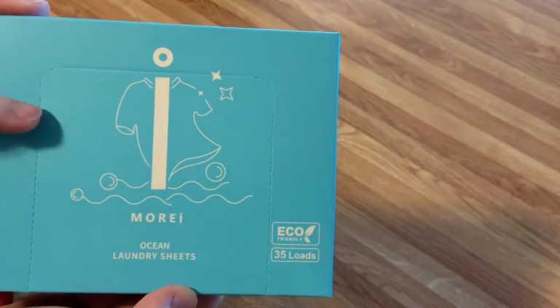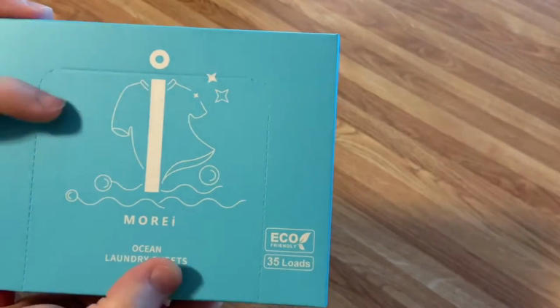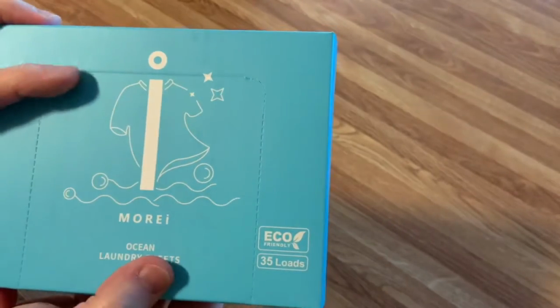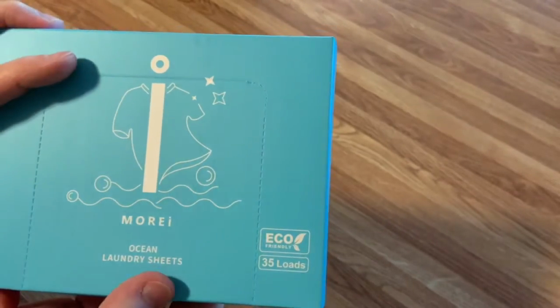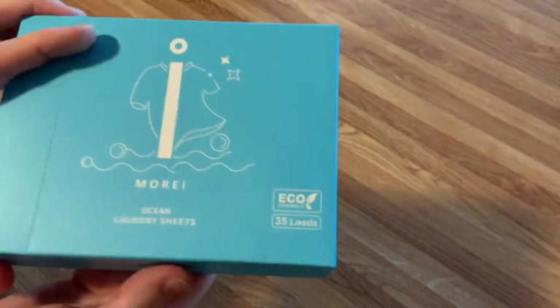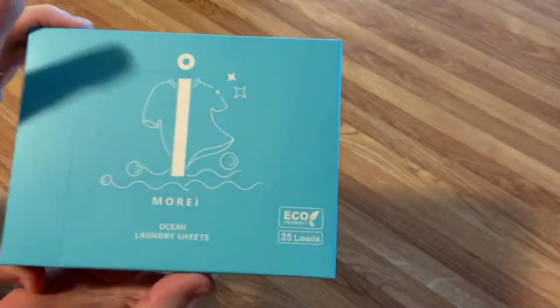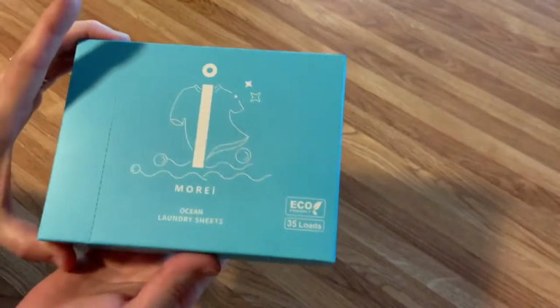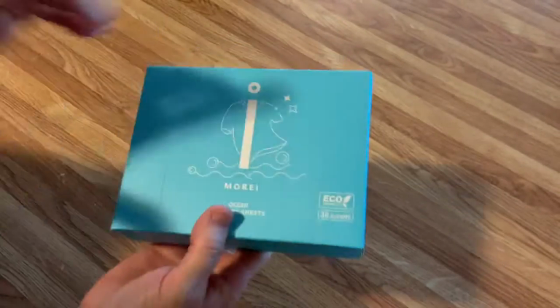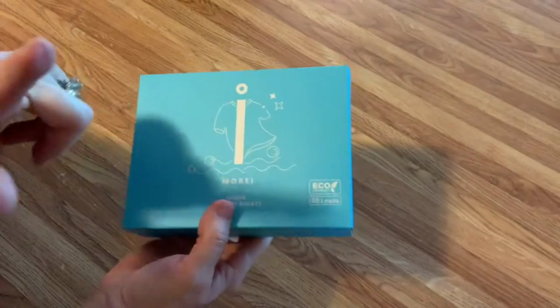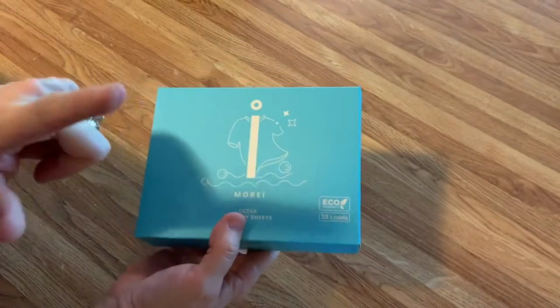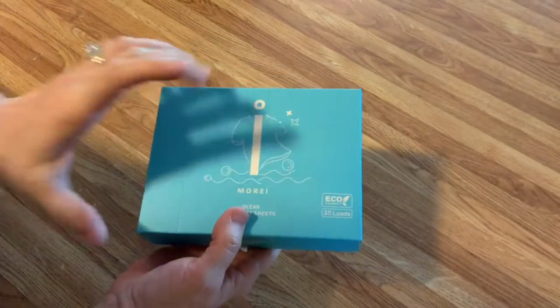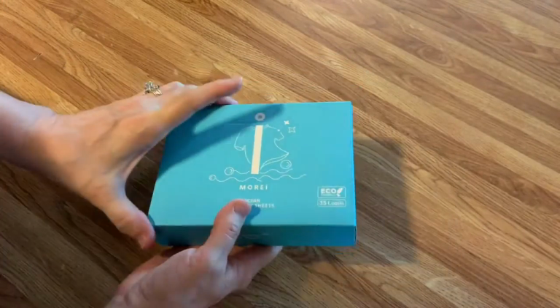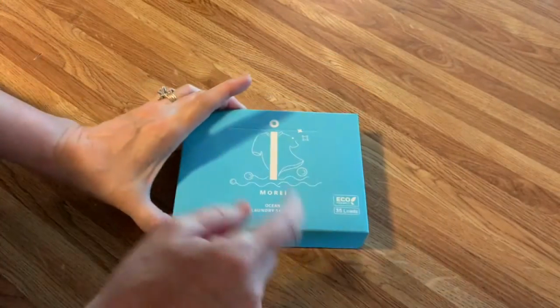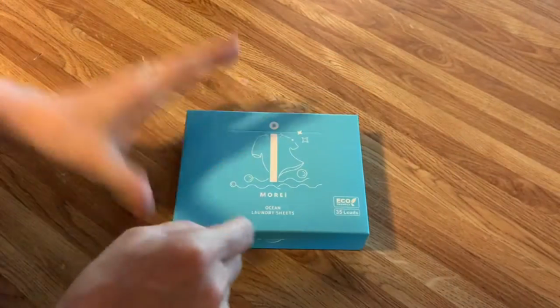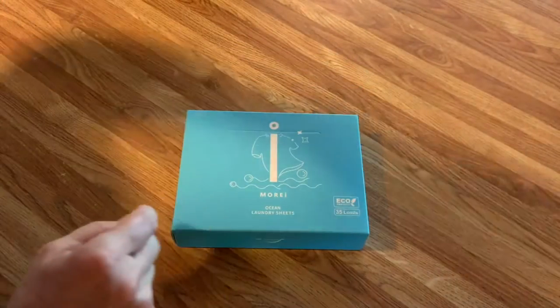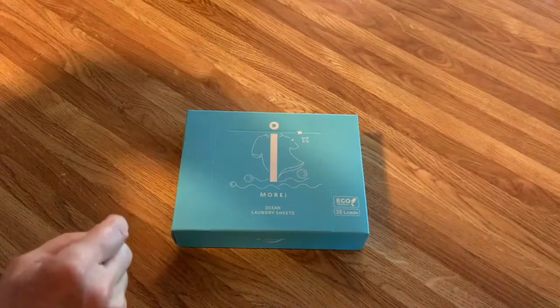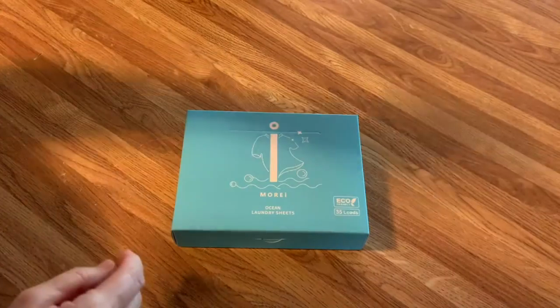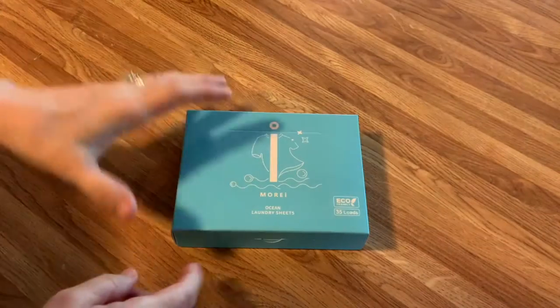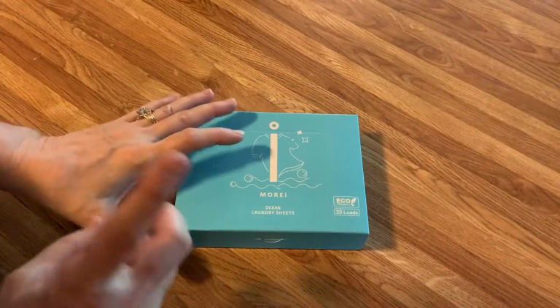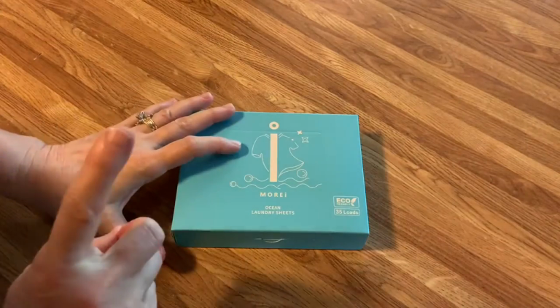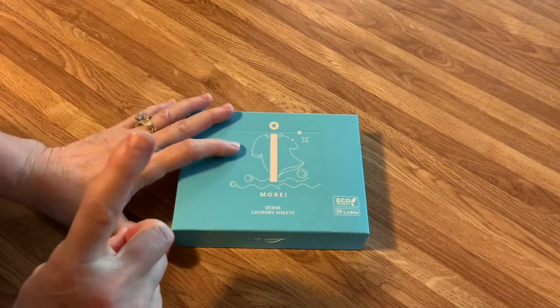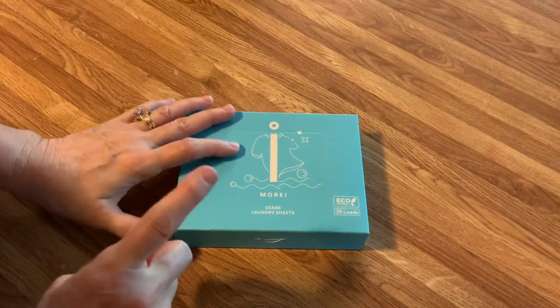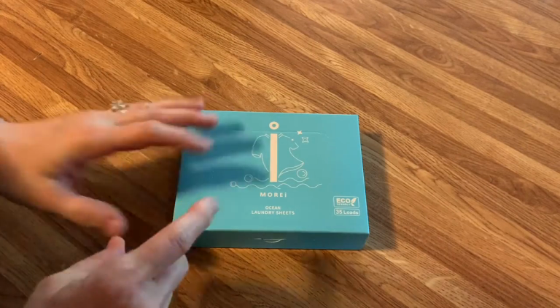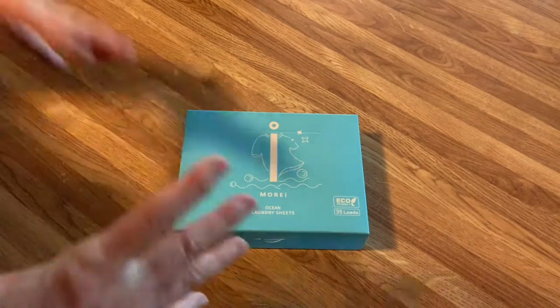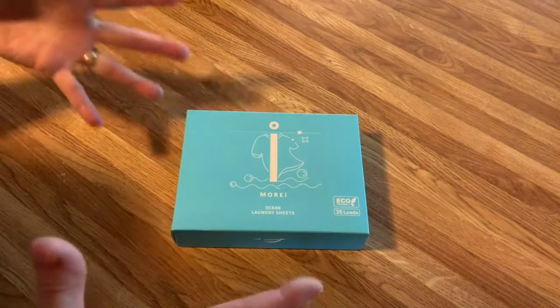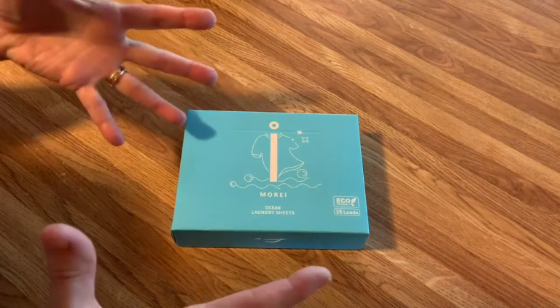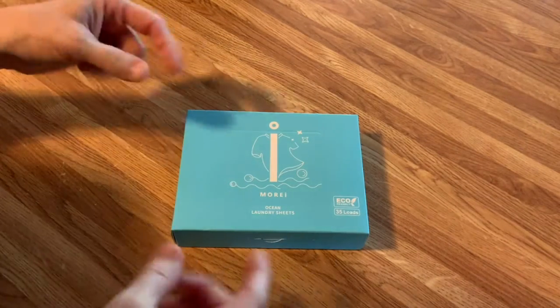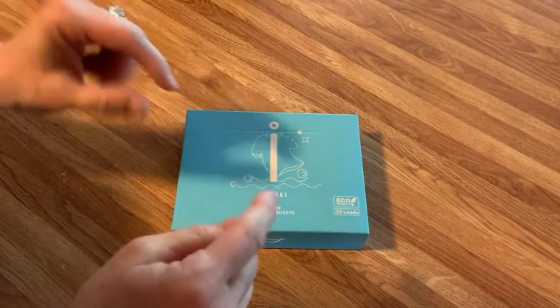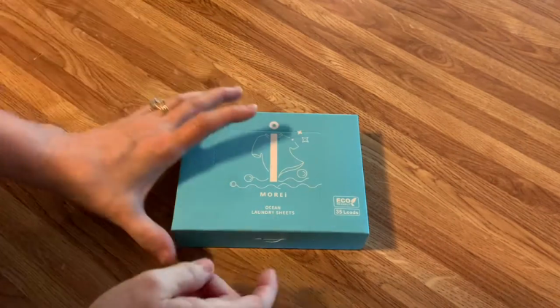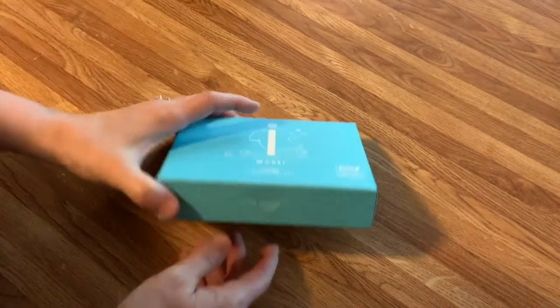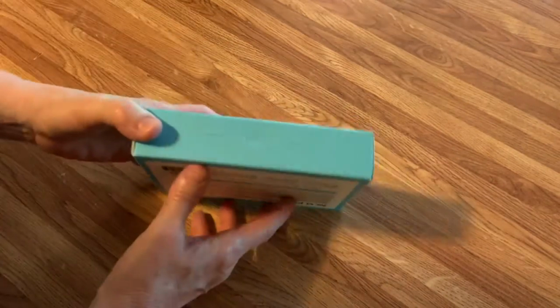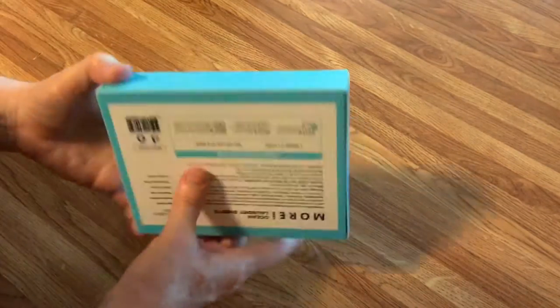There's a lot of things you need to know about these sheets. The first thing is one sheet — you can cut it or tear it in half and it does one load. But if you've got an extra heavy load, you can use two sheets for it.